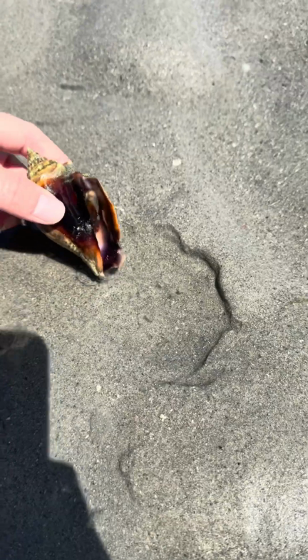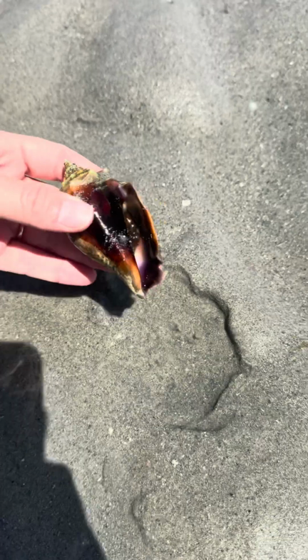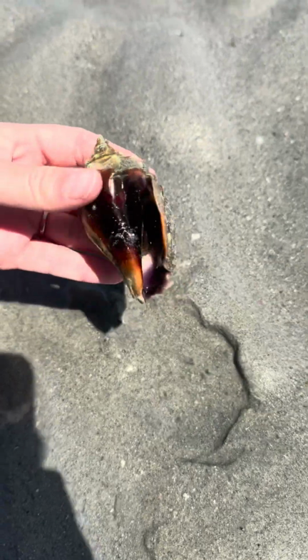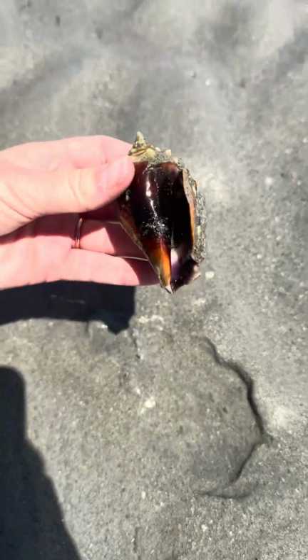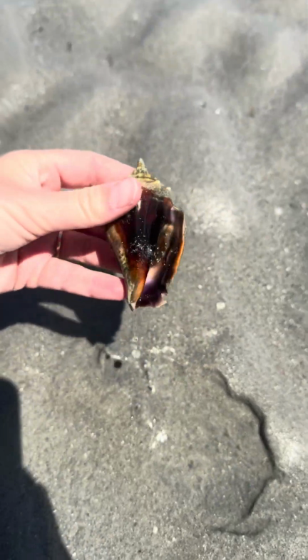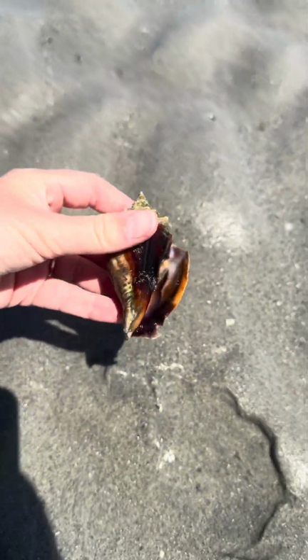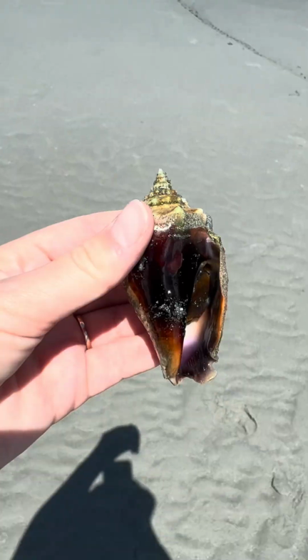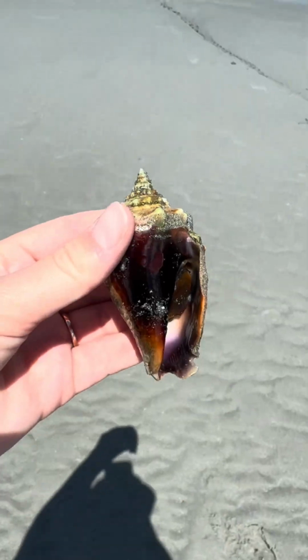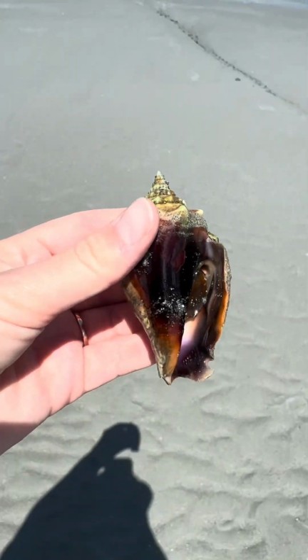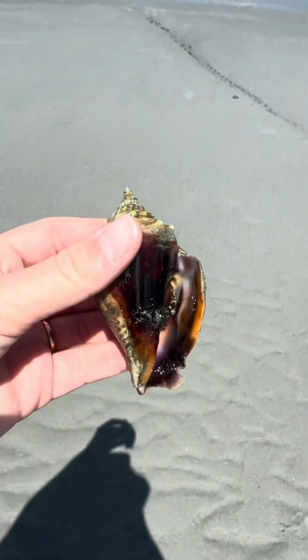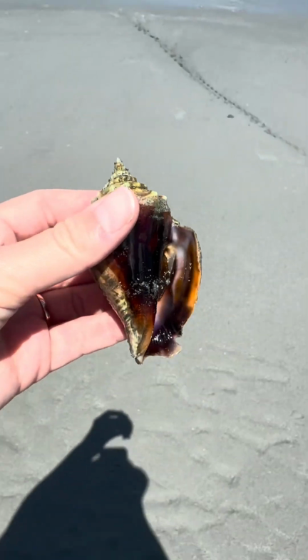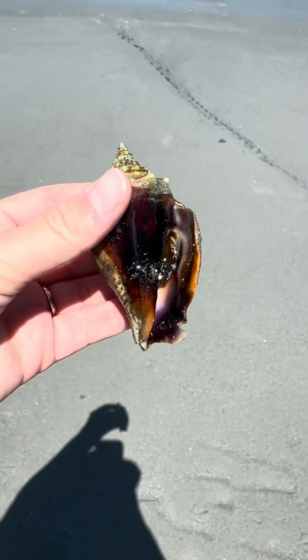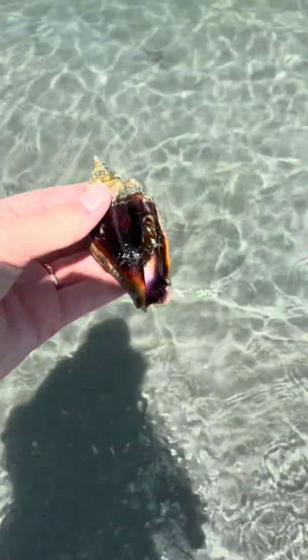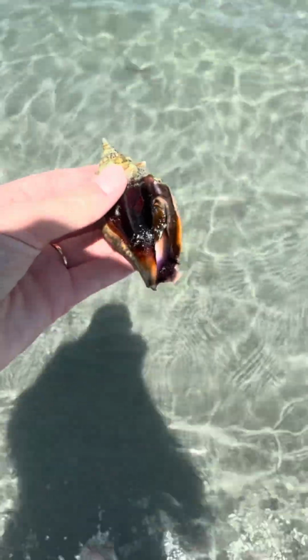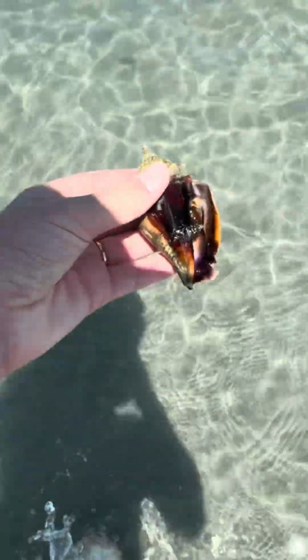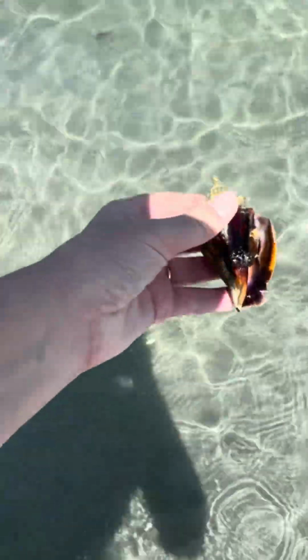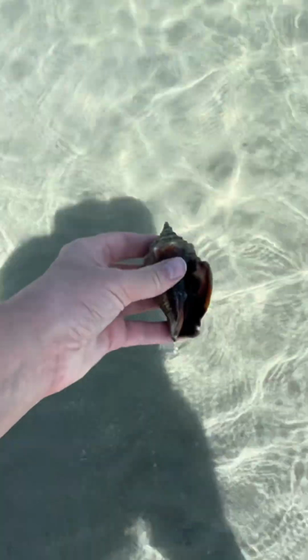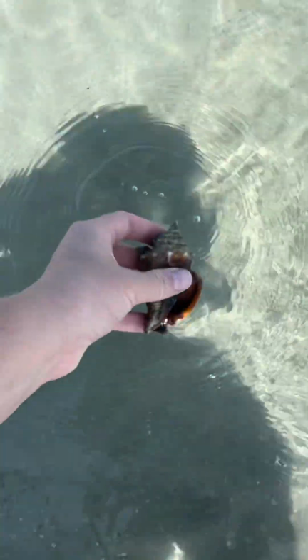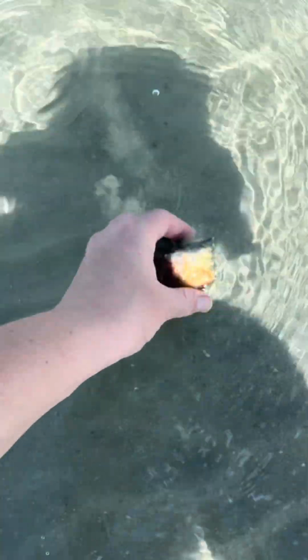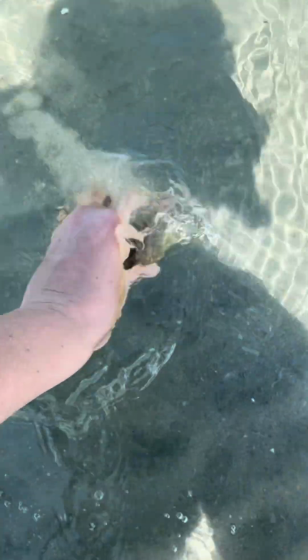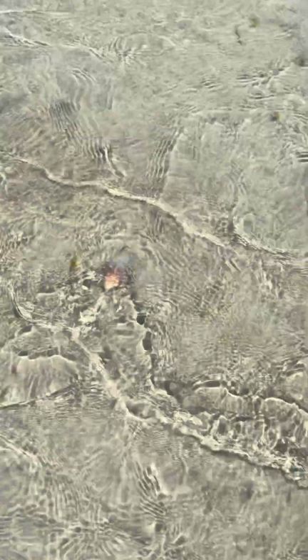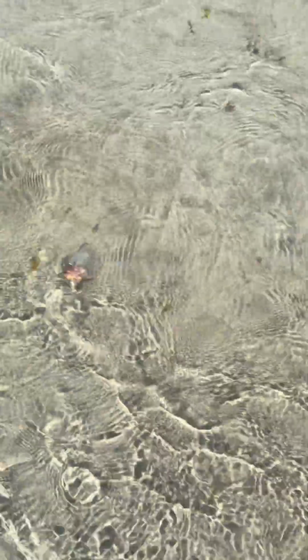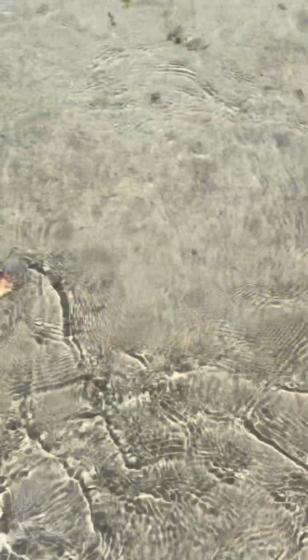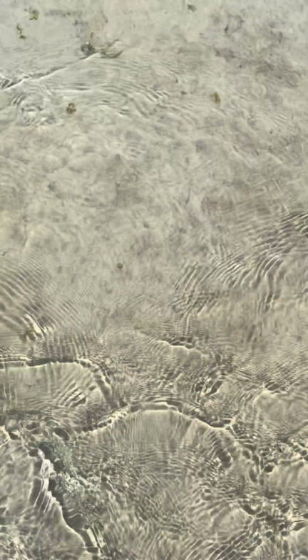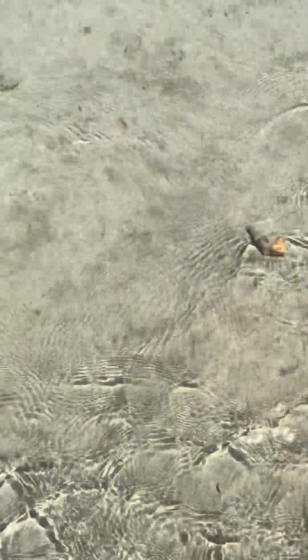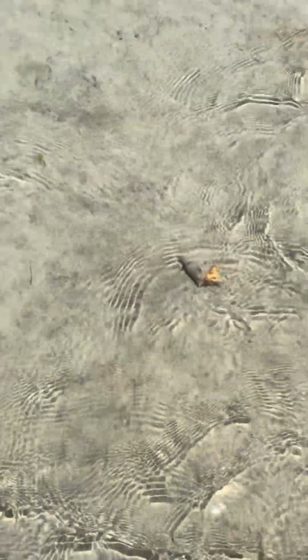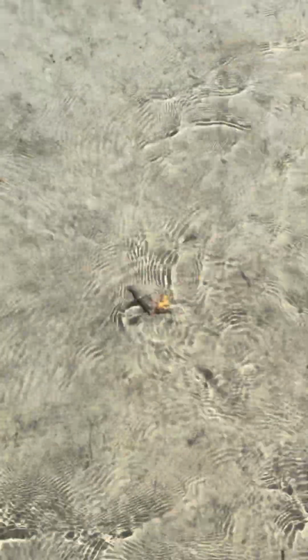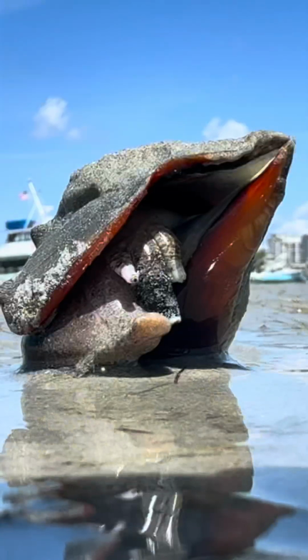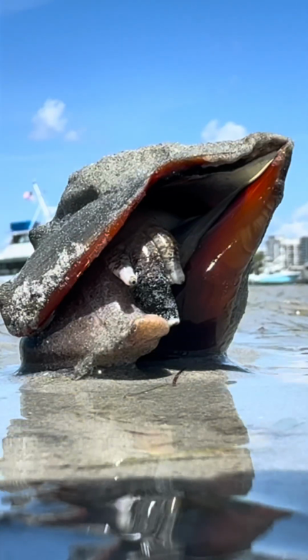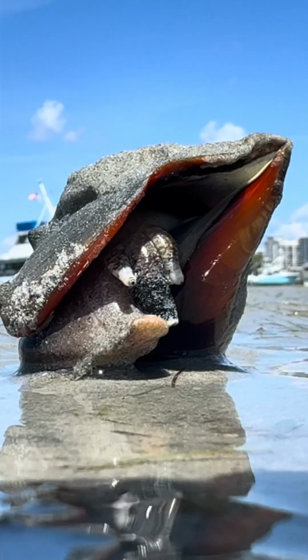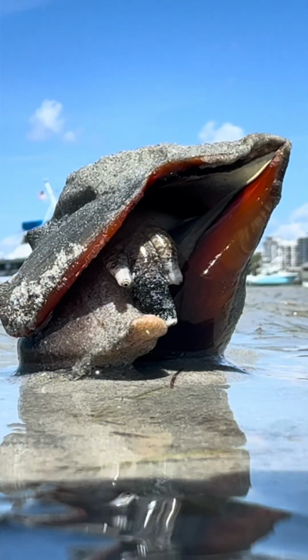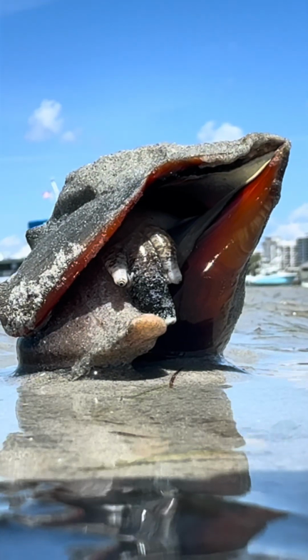The tide was still going out, and this Florida fighting conch was in a spot that was drying out pretty quickly, so I moved him over towards the edge. There were actually a bunch of conchs in this spot — this little guy was just admiring his reflection in a puddle.